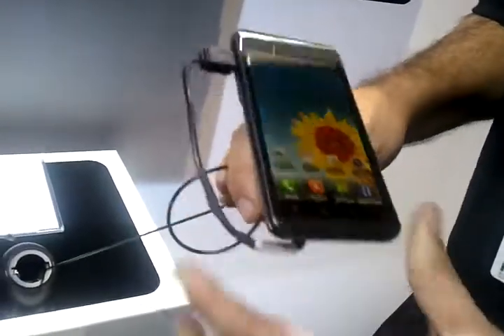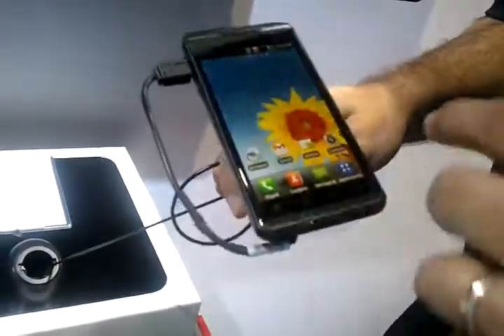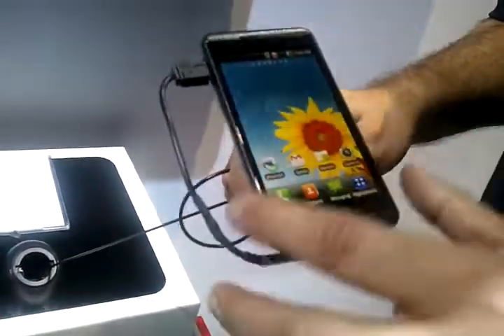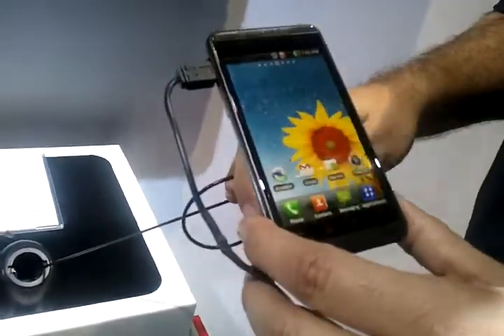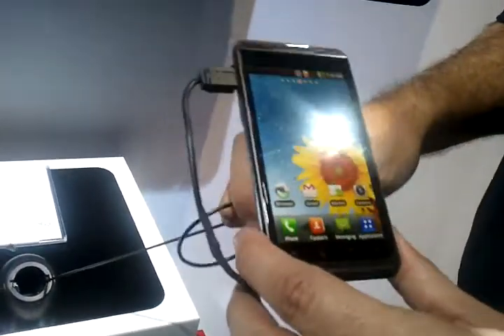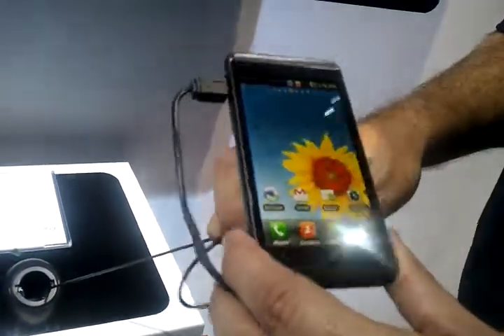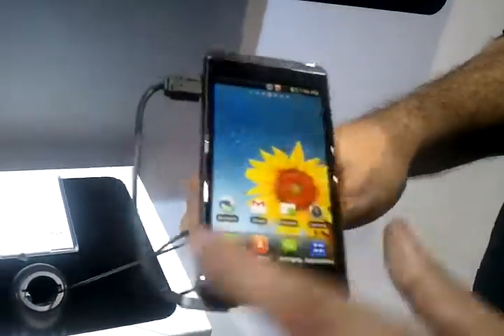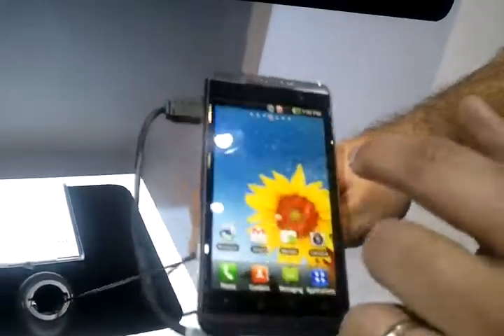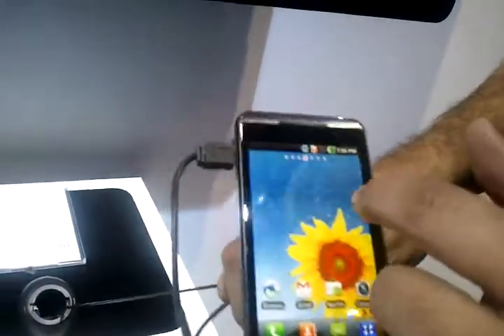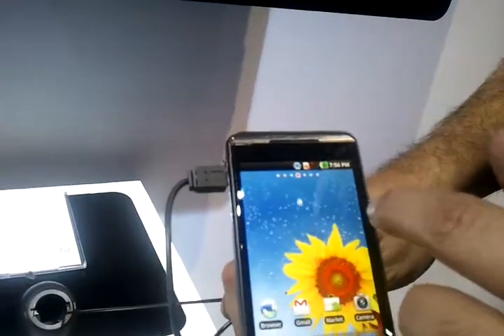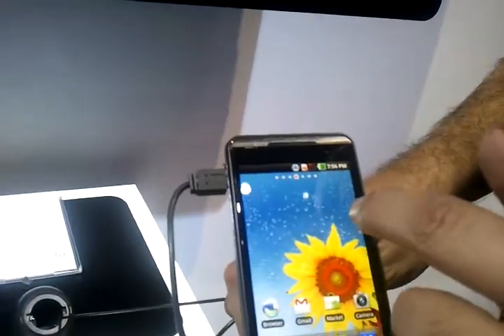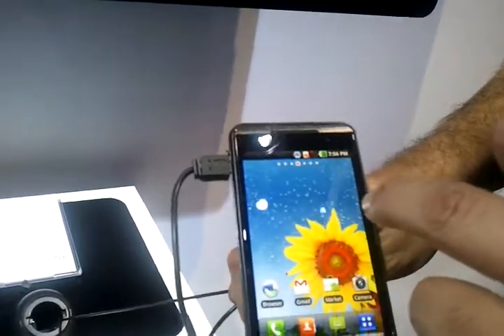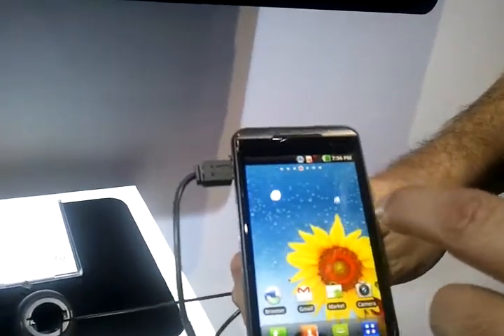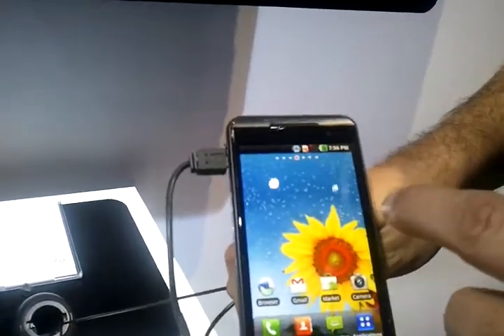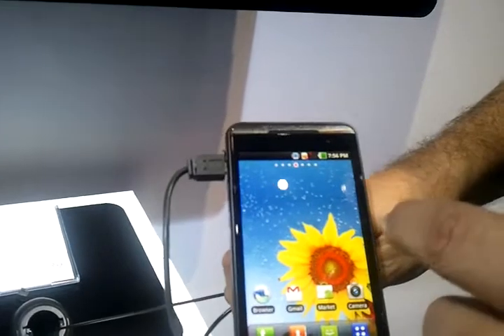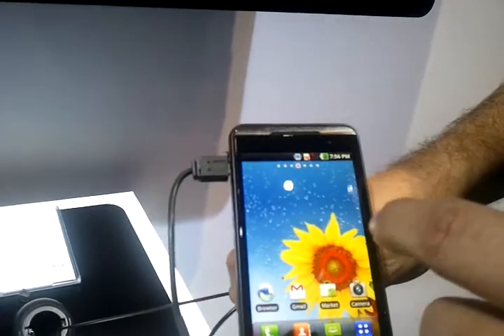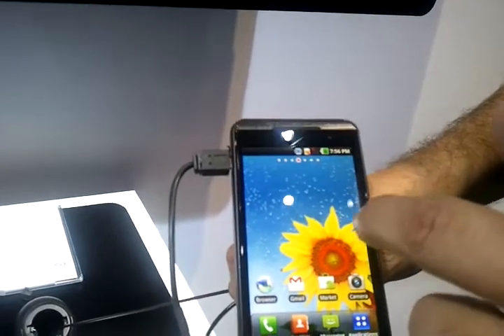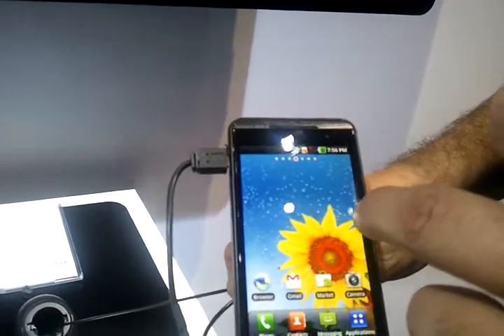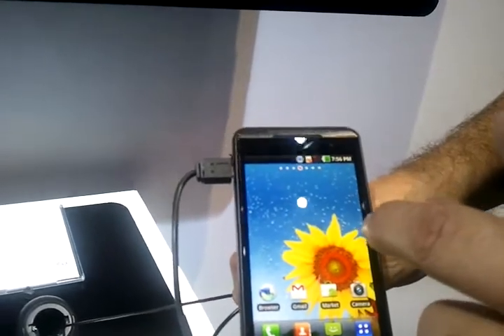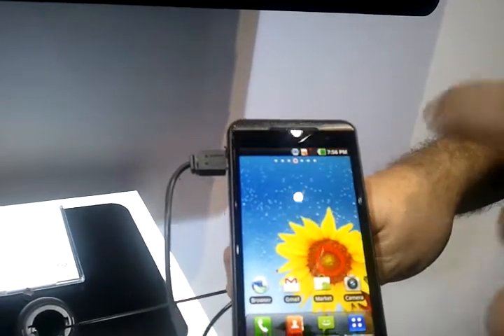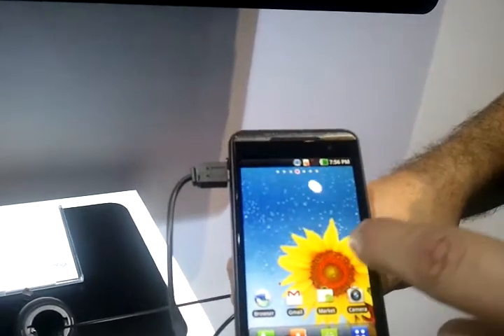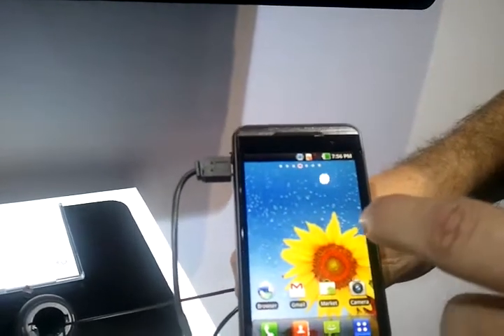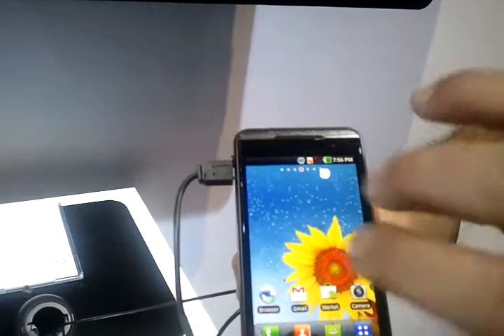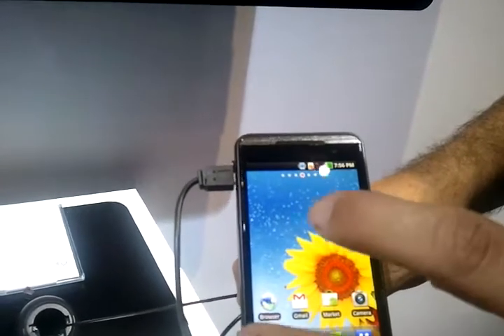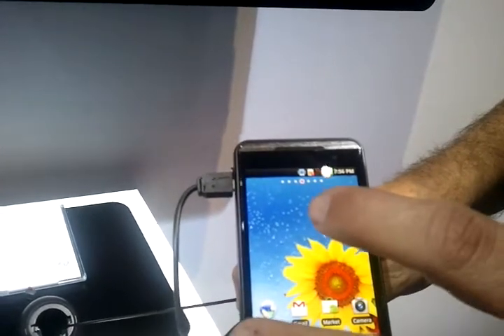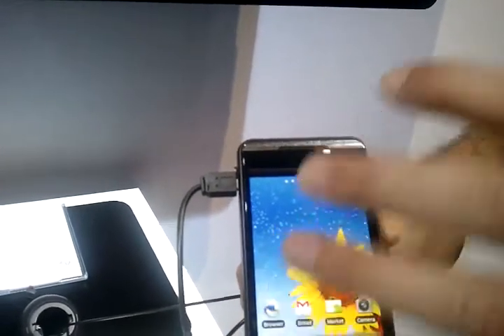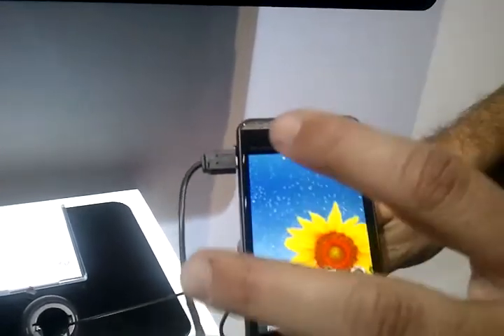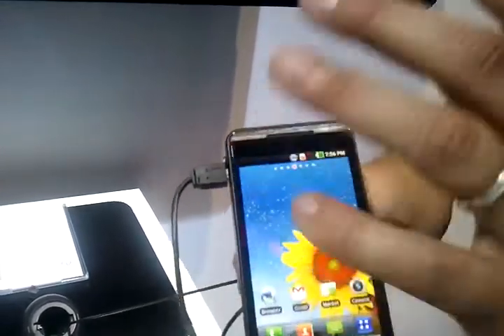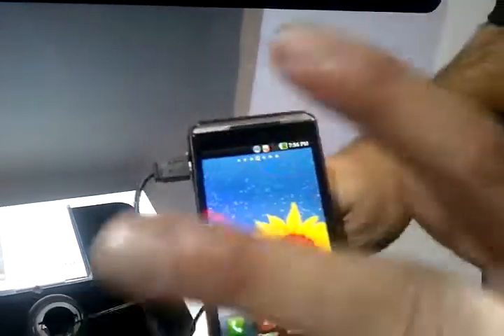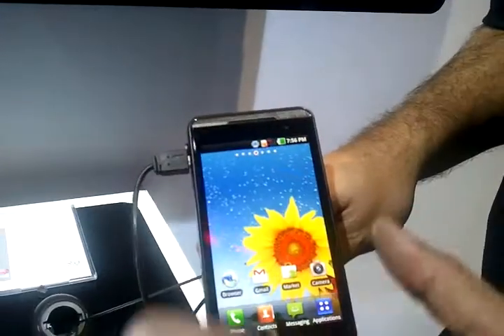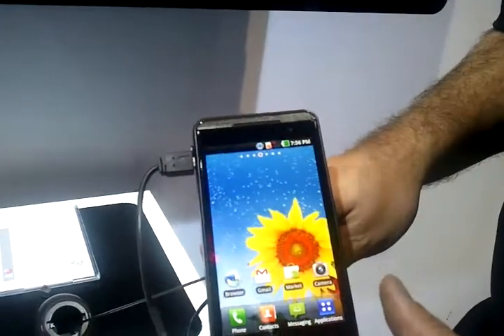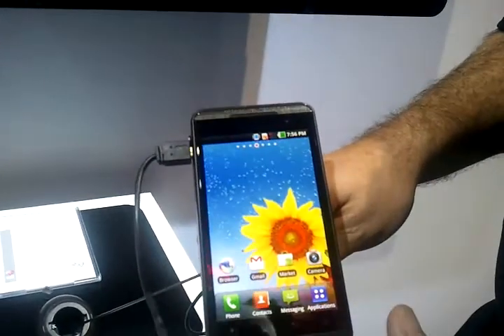It does feature the largest 3D screen in the mobile segment — a 4.3-inch LCD screen with 3D, which is the largest in the mobile segment right now.